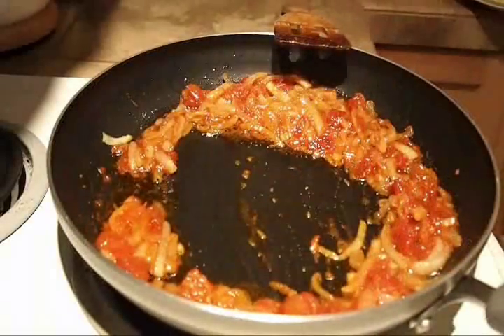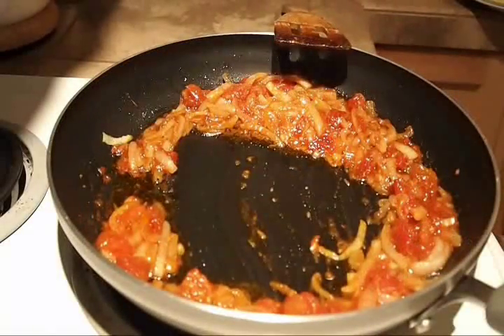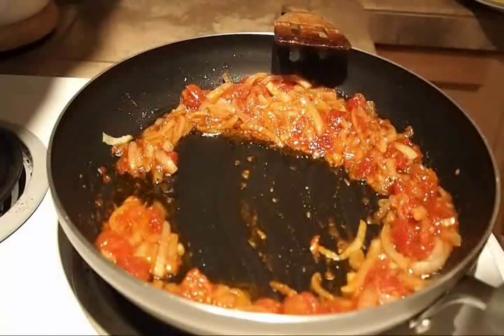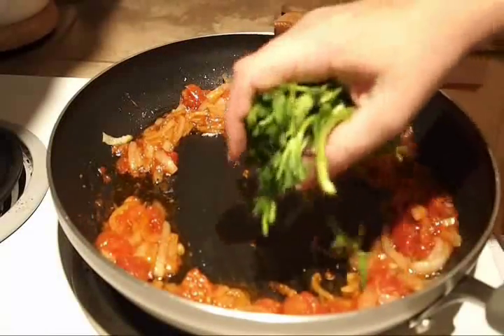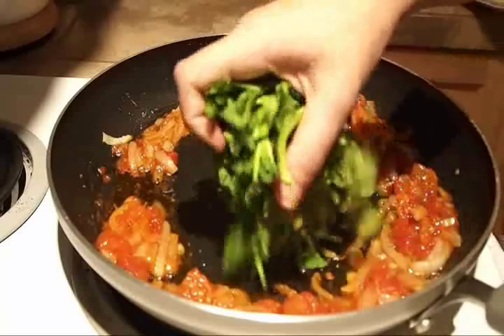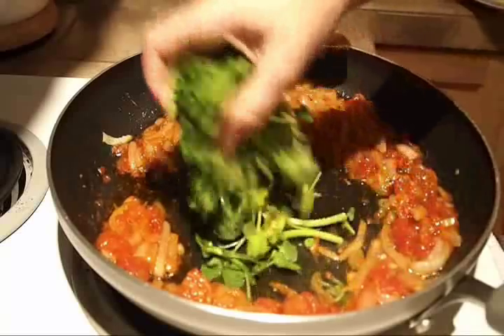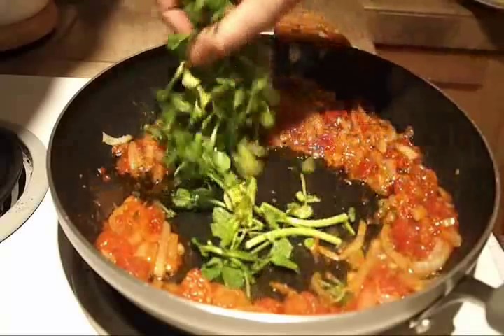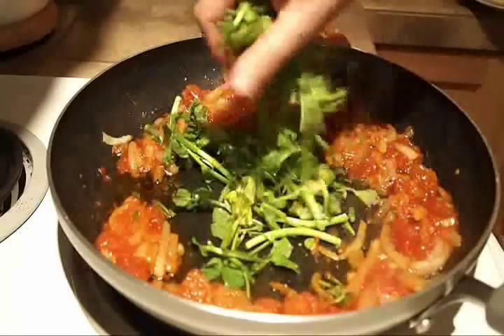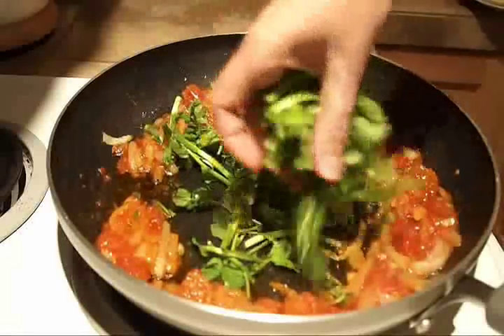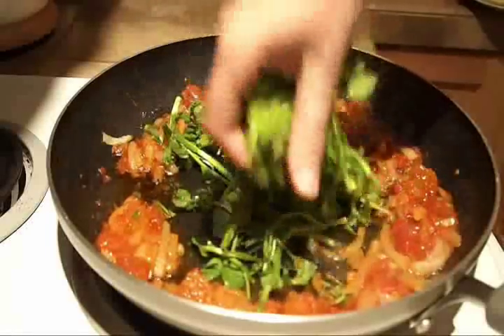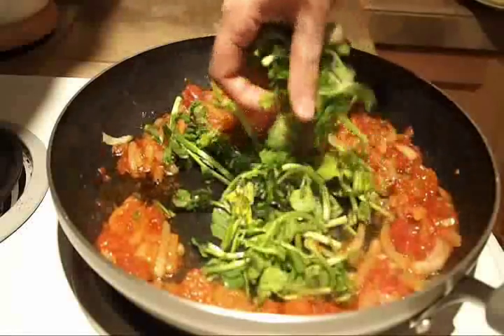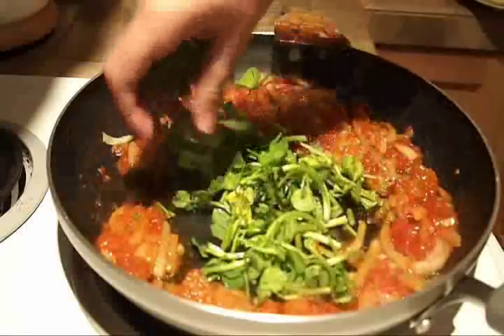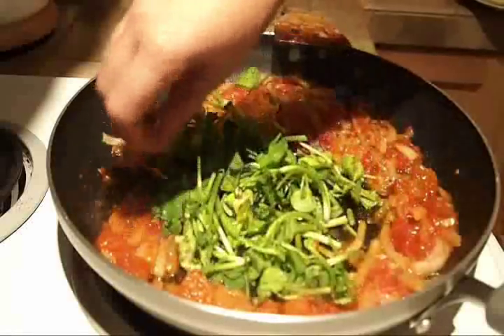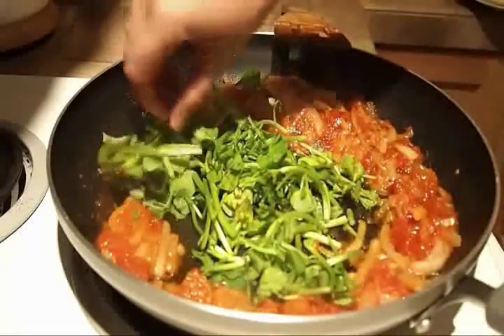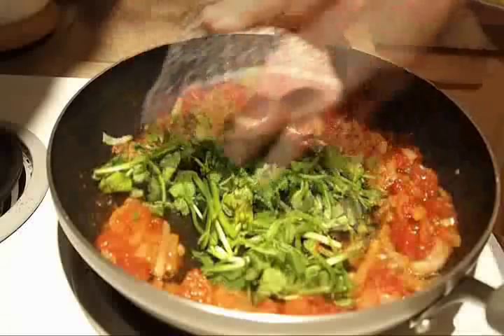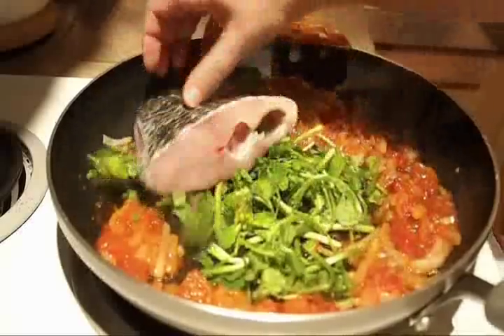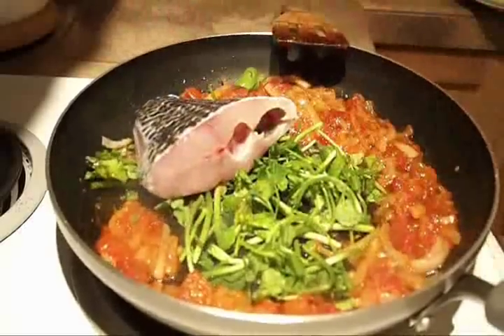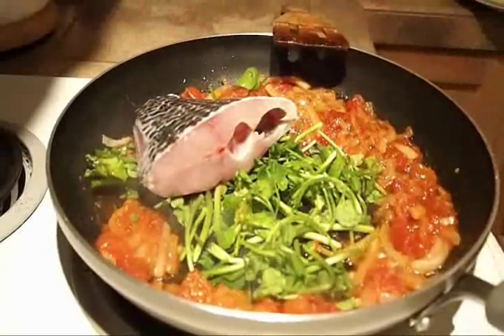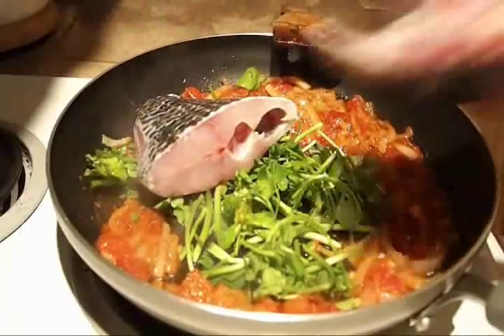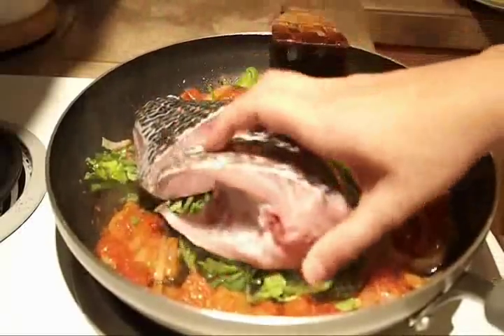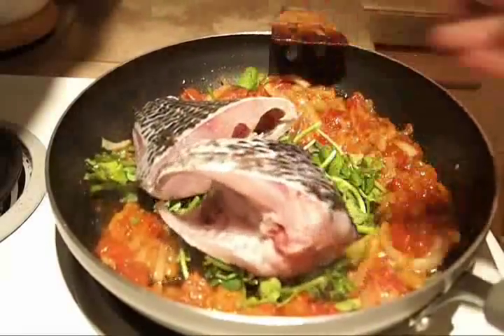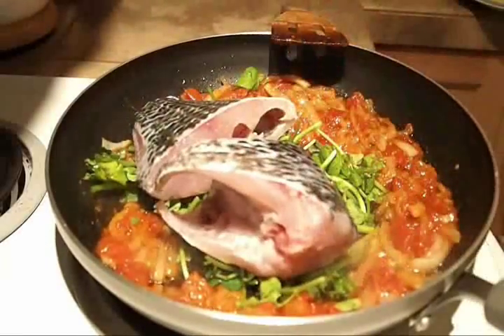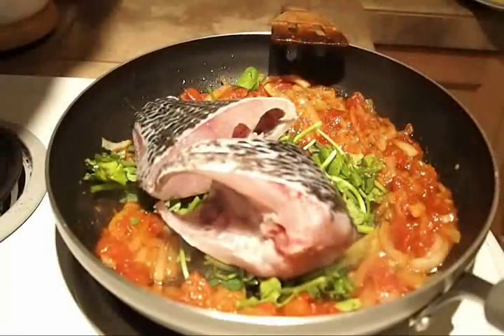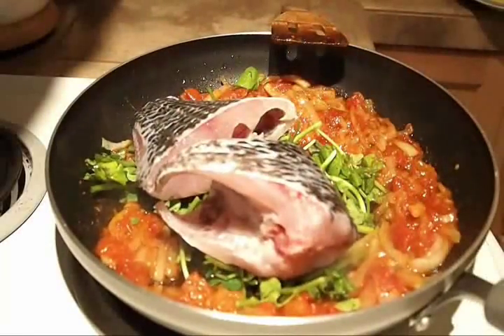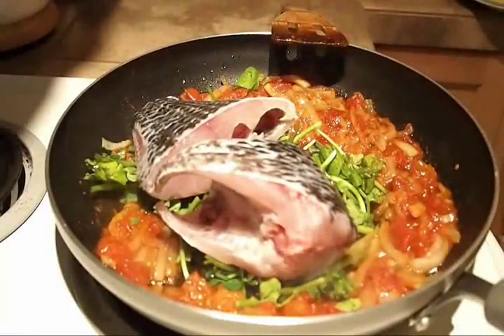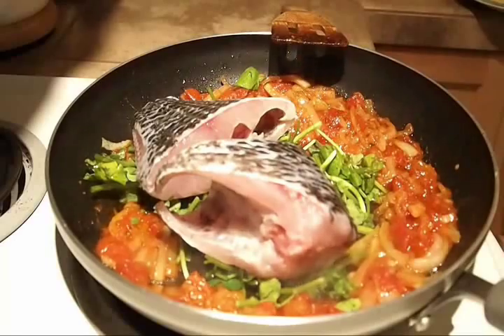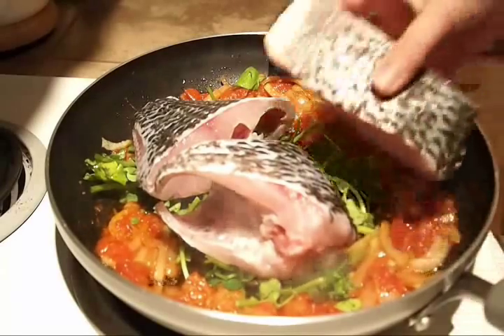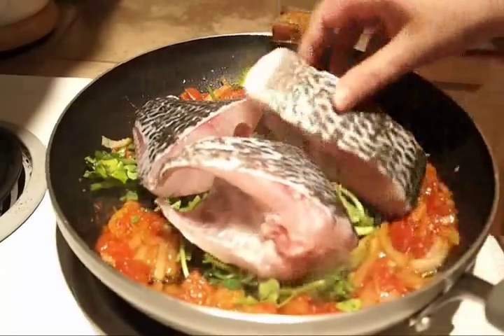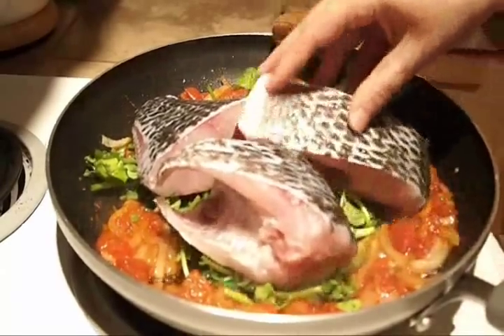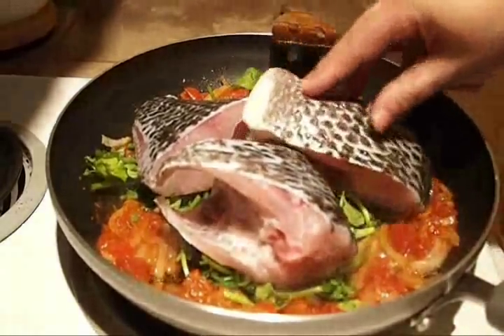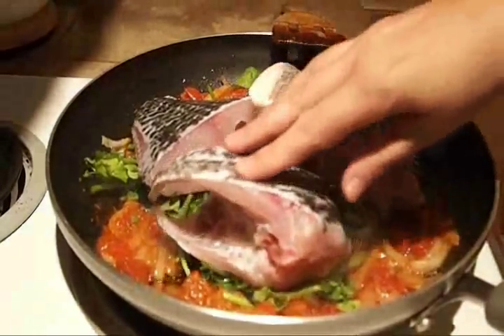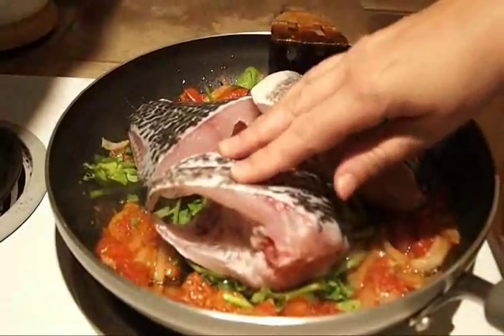Move the sauce to the side of the pan and lay down watercress stems on the bottom. Lay tilapia pieces on top of the watercress to keep it from sticking to the pan.